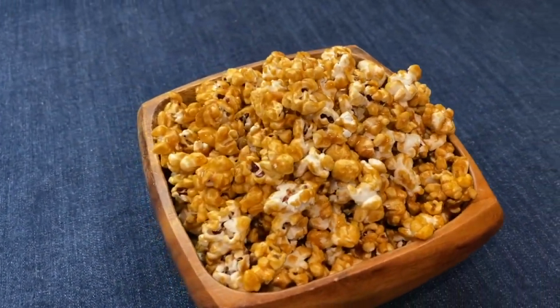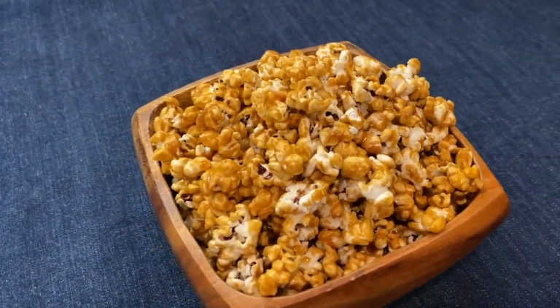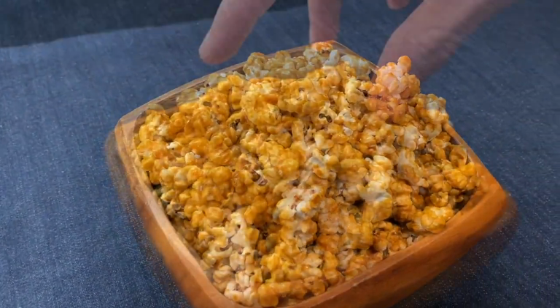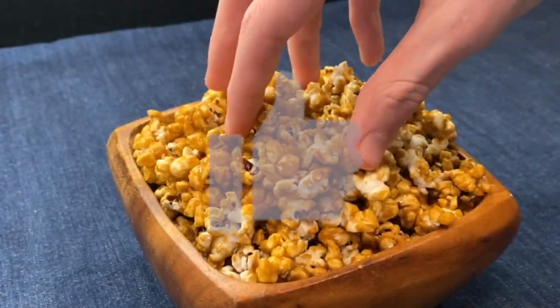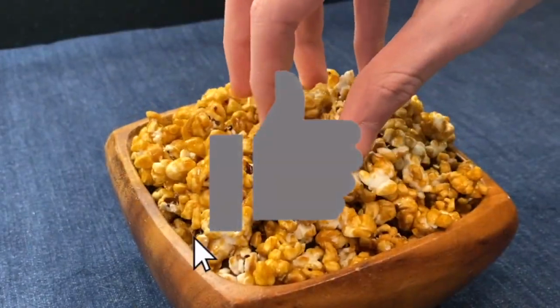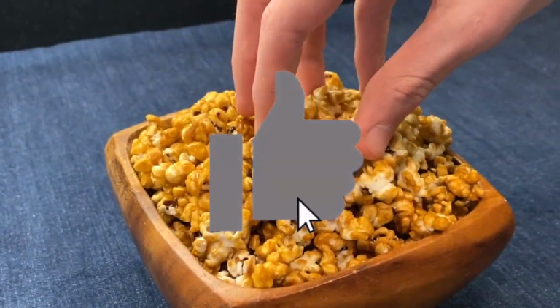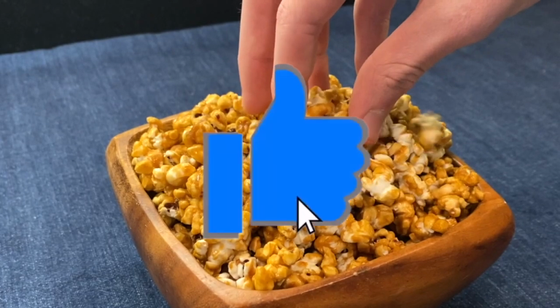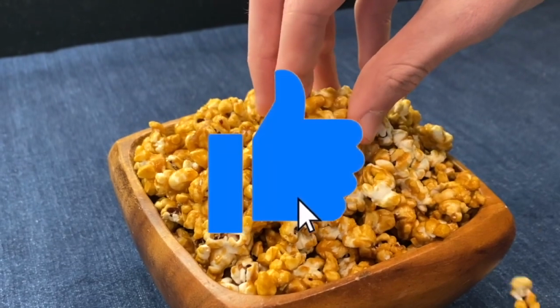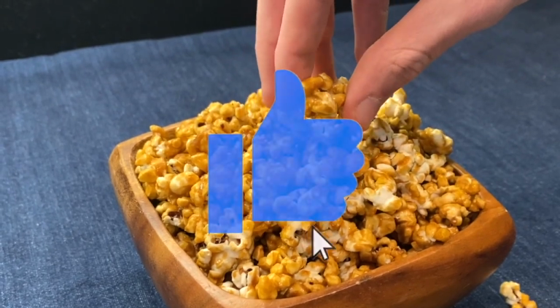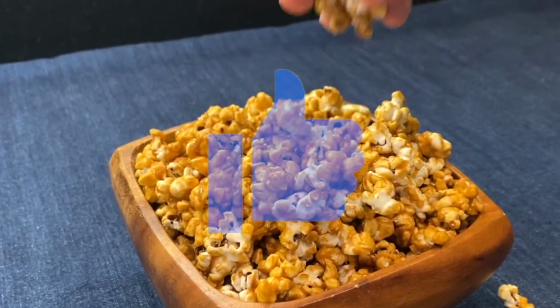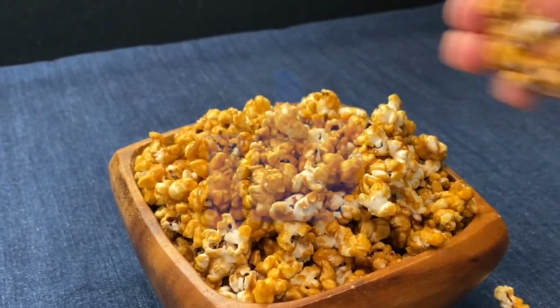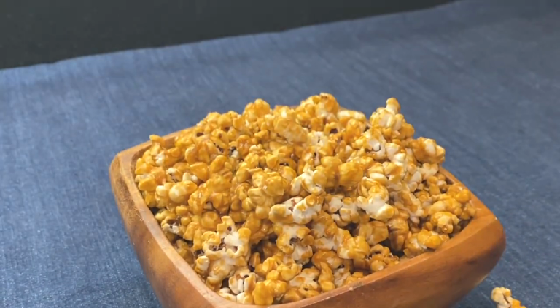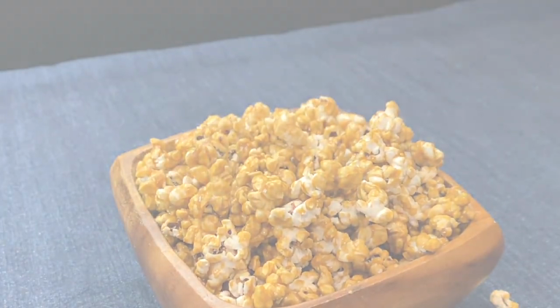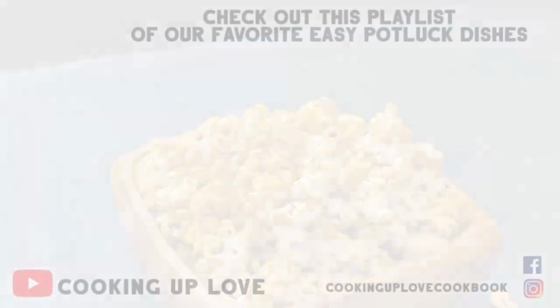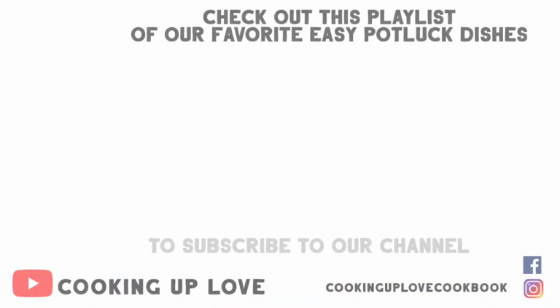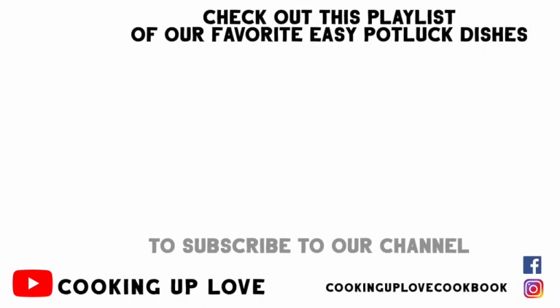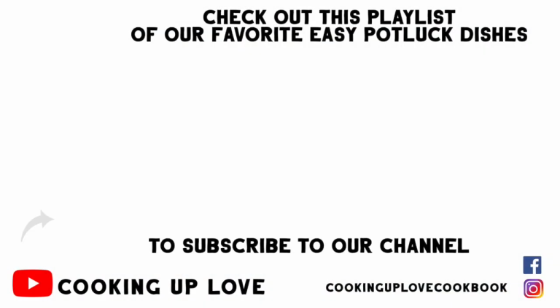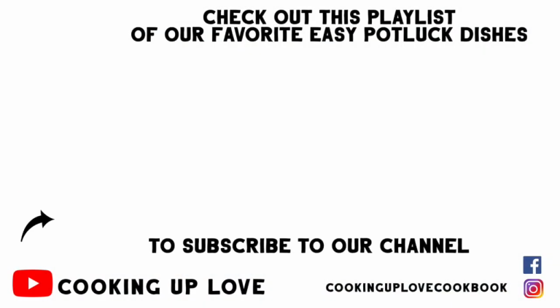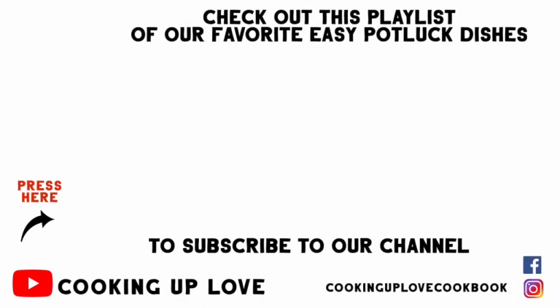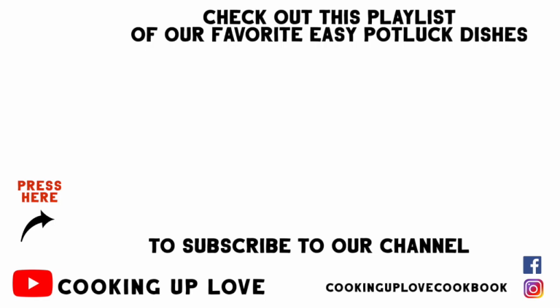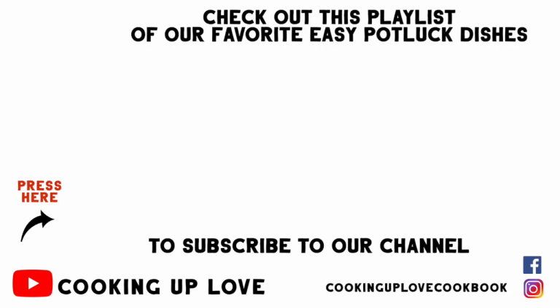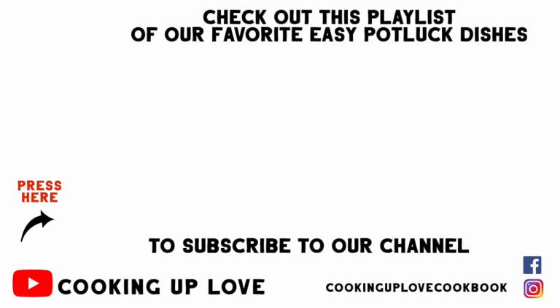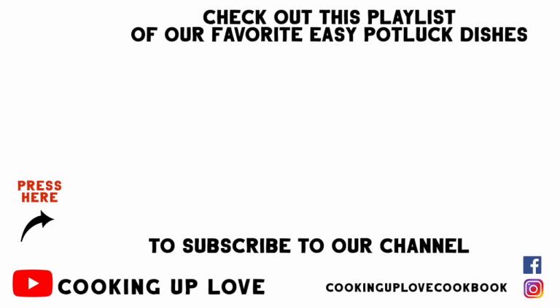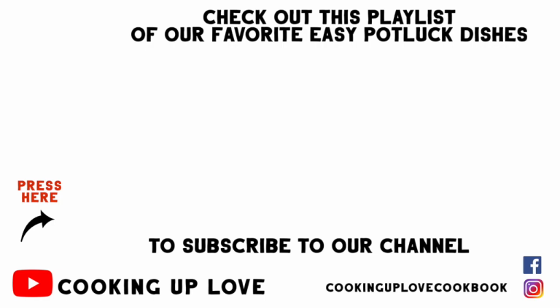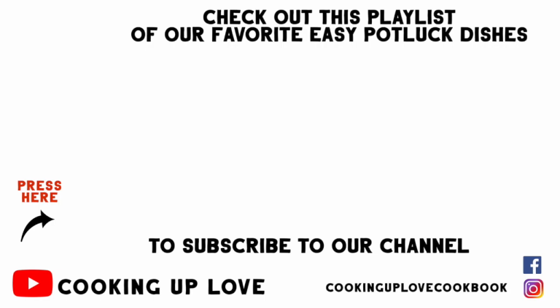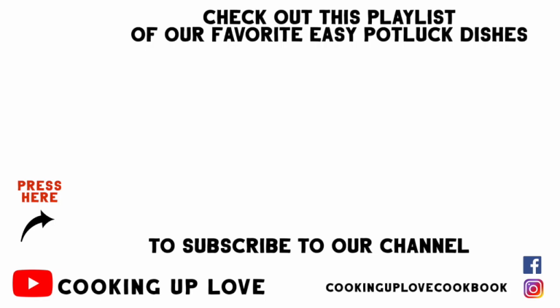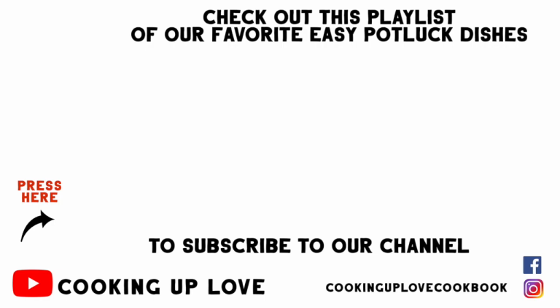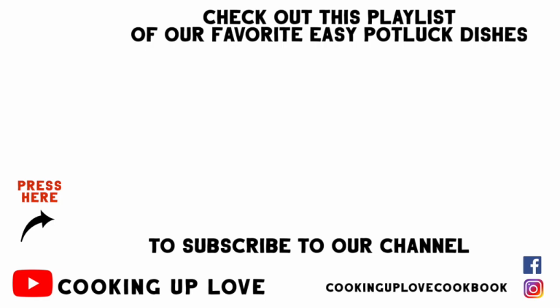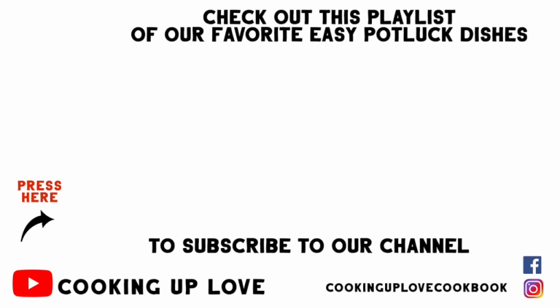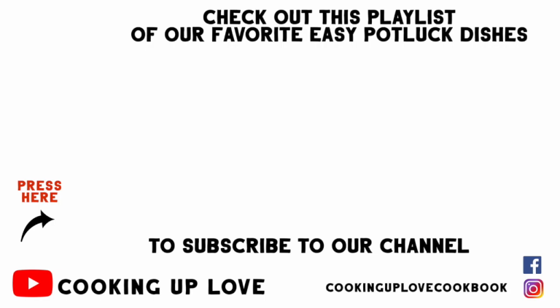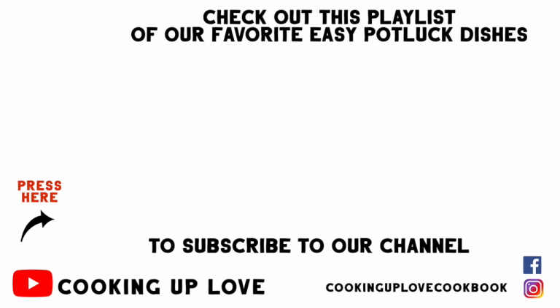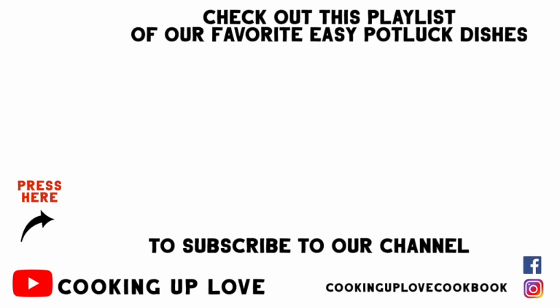If you liked this recipe, please hit the like button — it really helps us out! If you're looking for more easy and delicious party food, check out this playlist I put together for you. Thanks for watching, take care, and I'll see you in the next video!